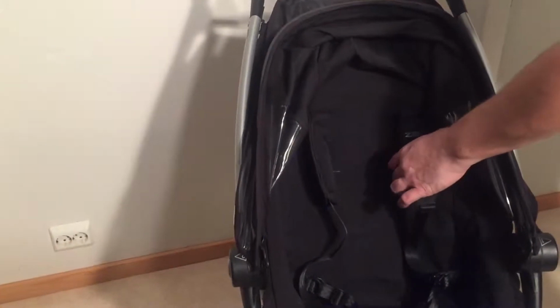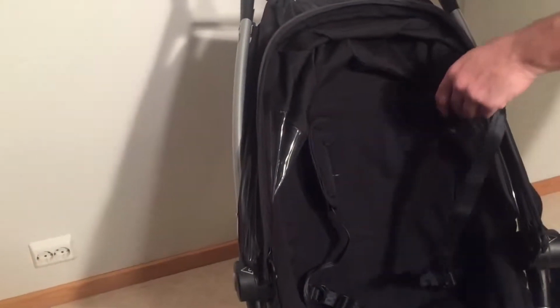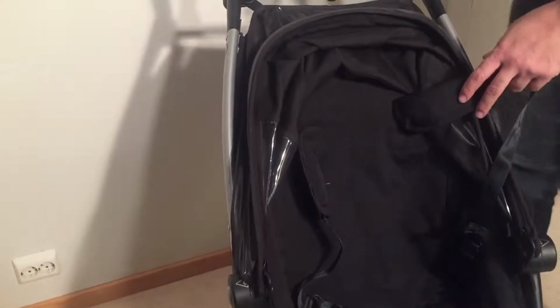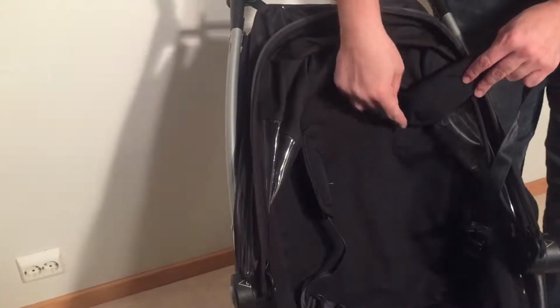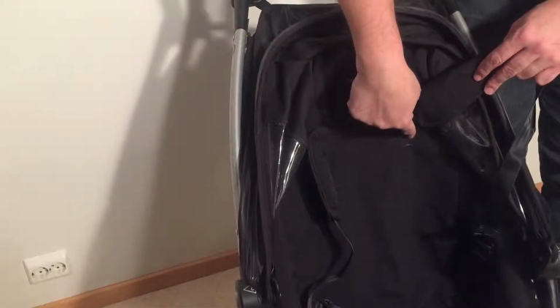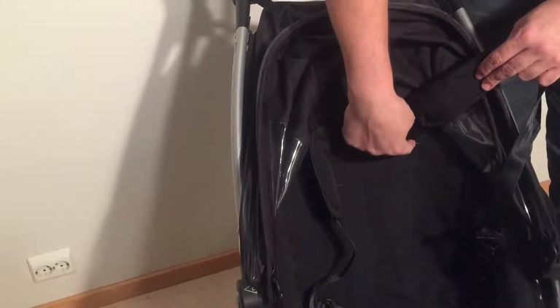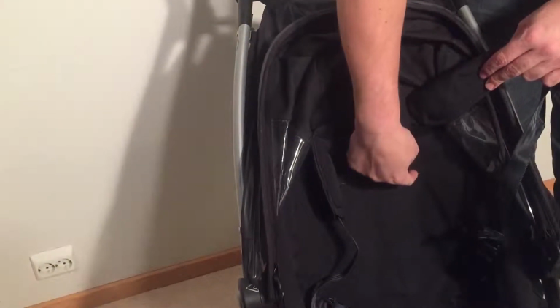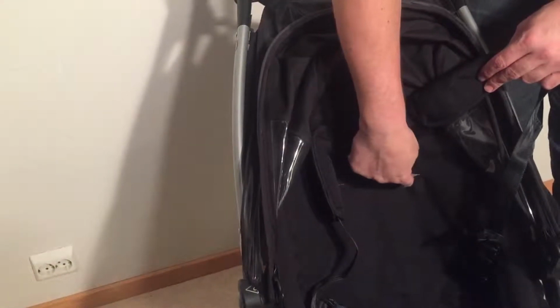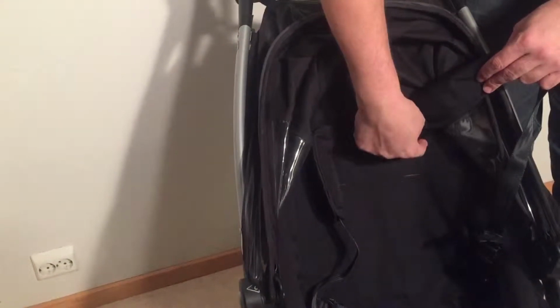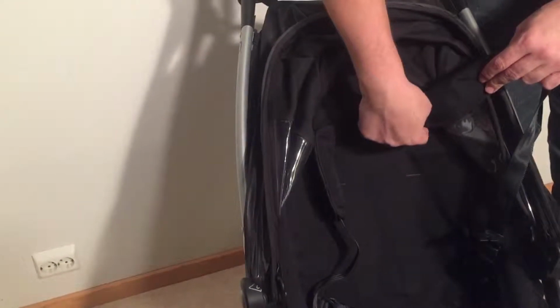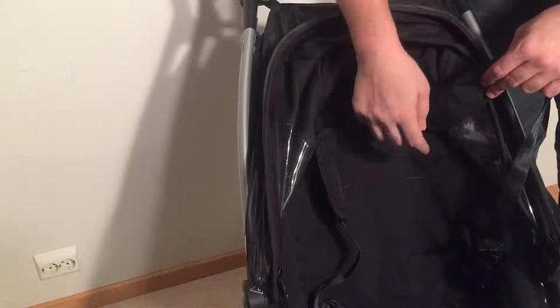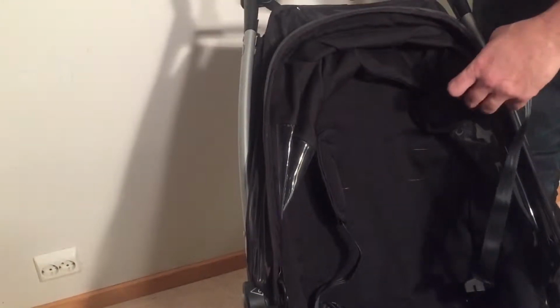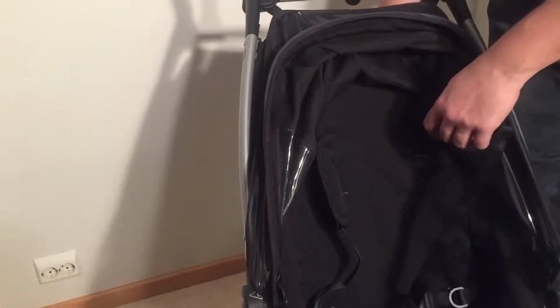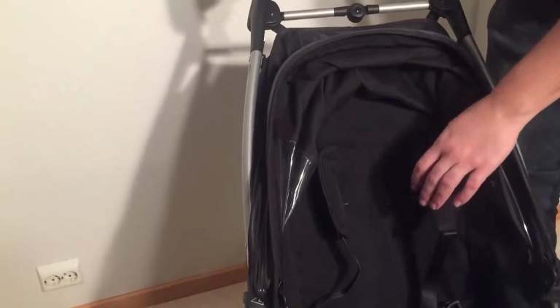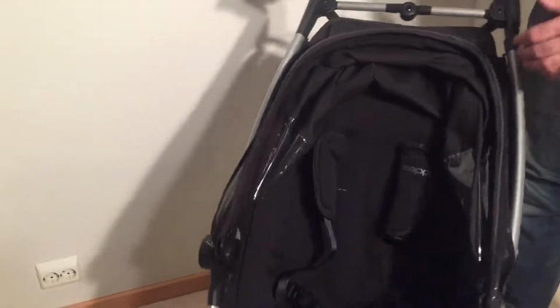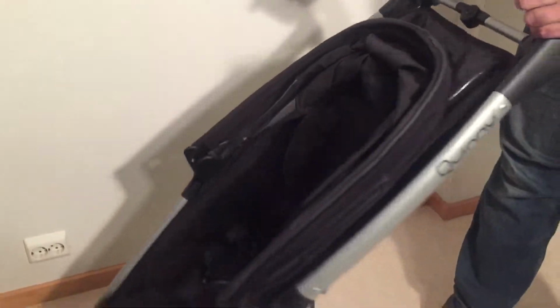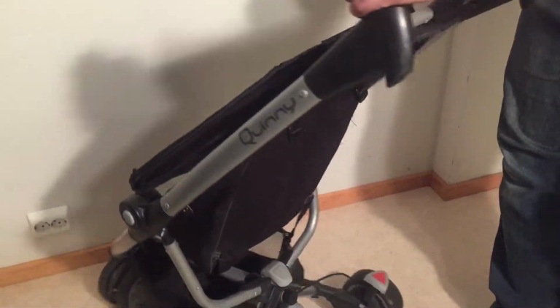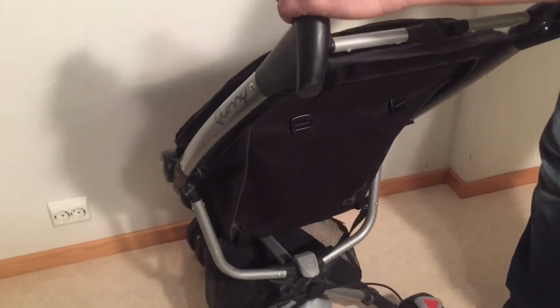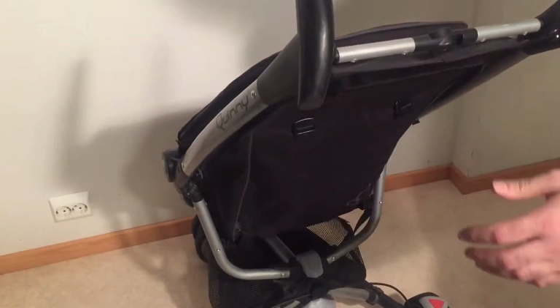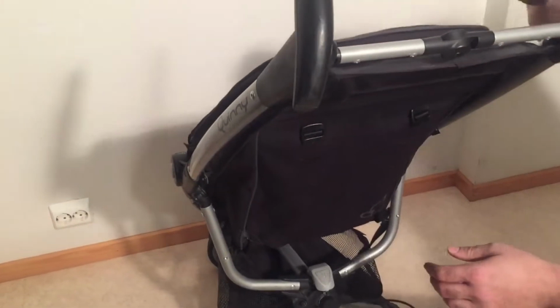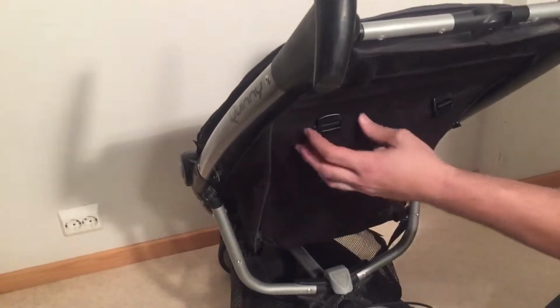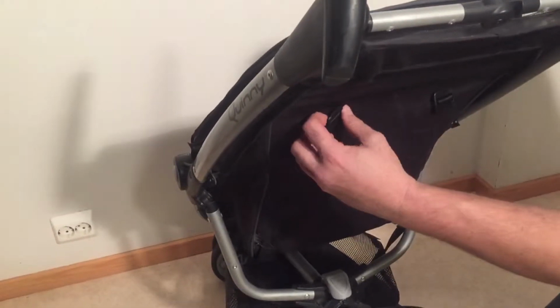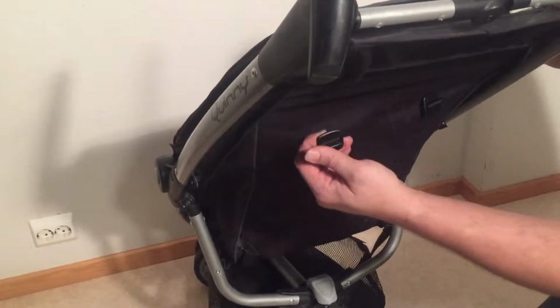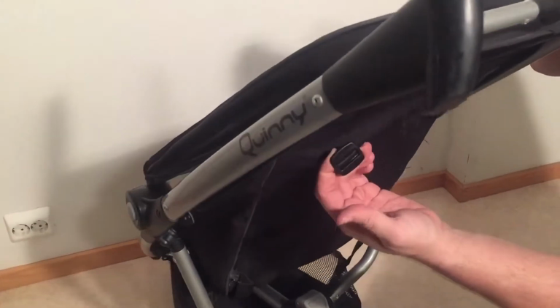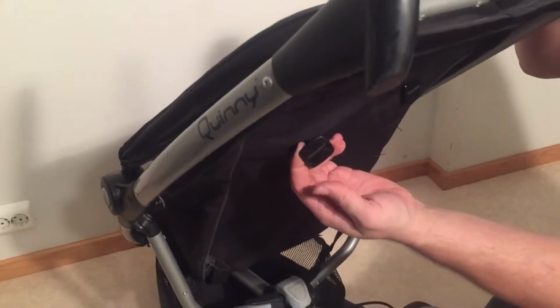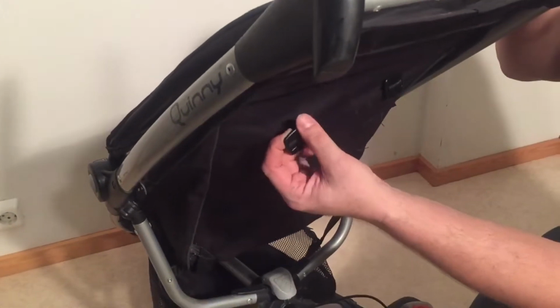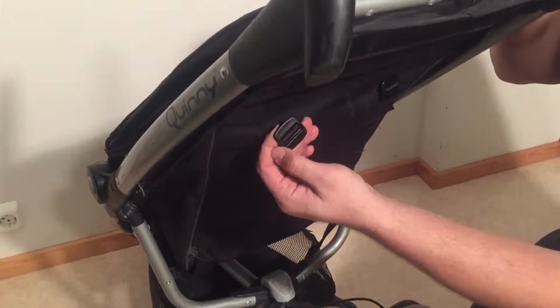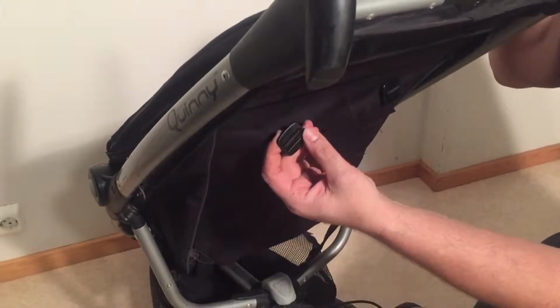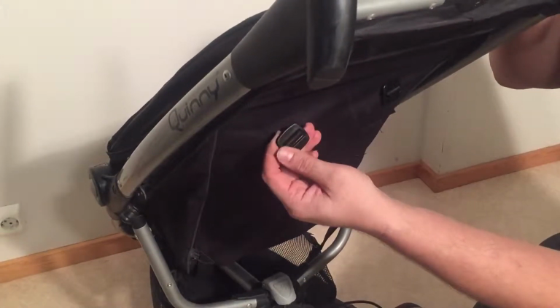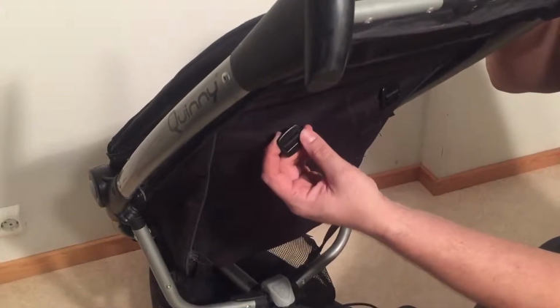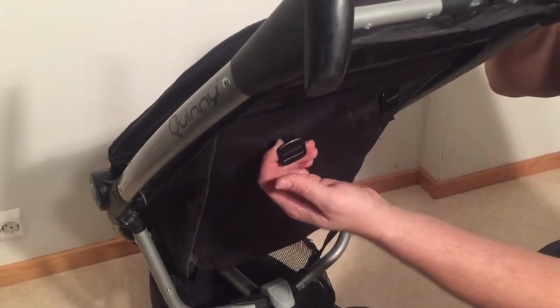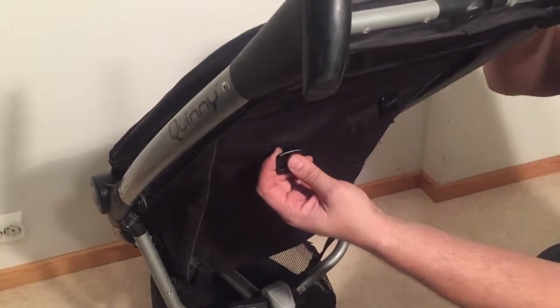If you look here in the back of the fabric there are three slots, and turning it around to the back you can see that on the back side of the buckle is a plastic stopper that has been sewed on.